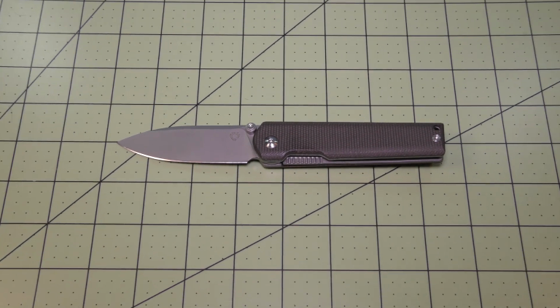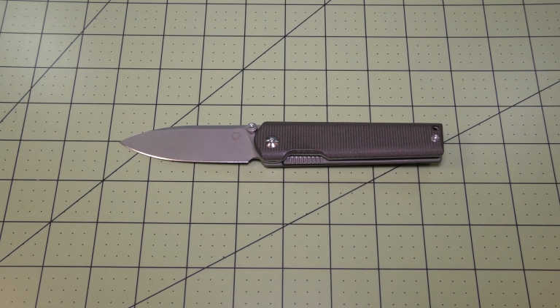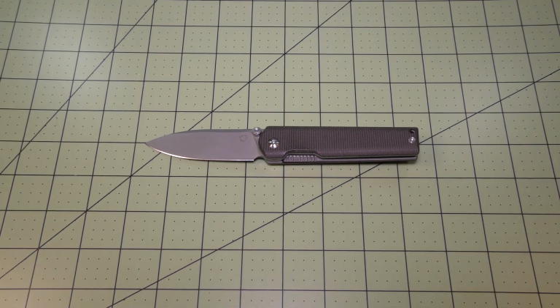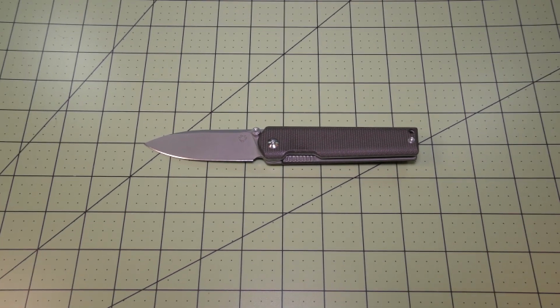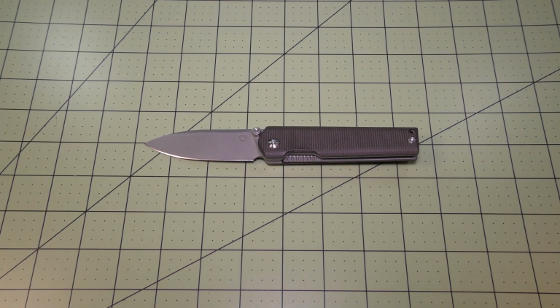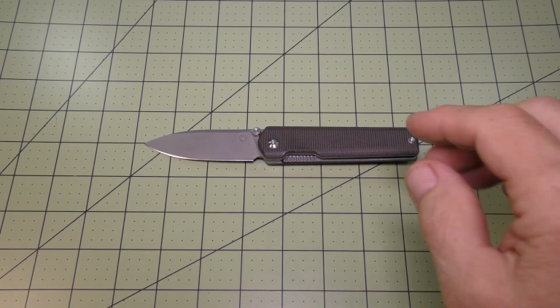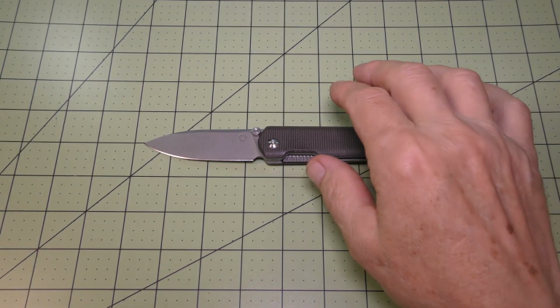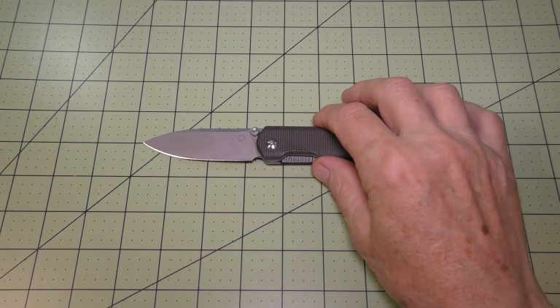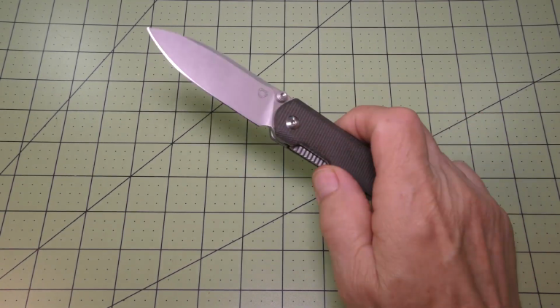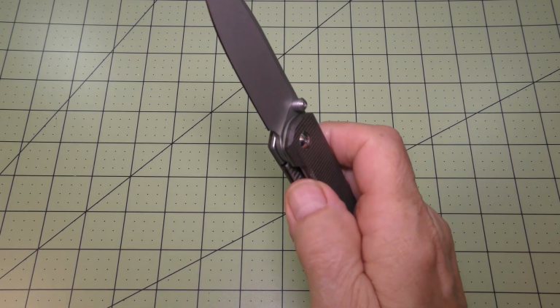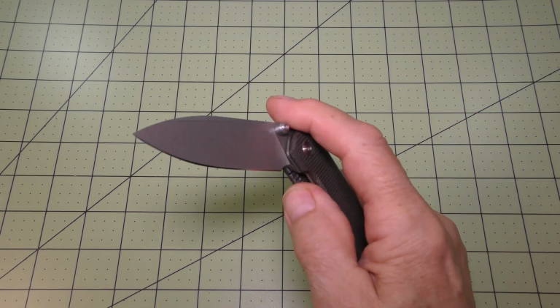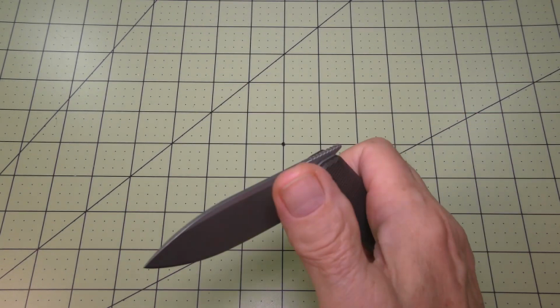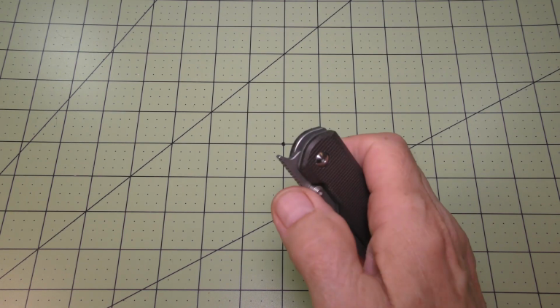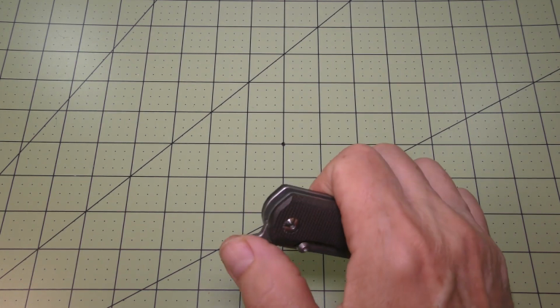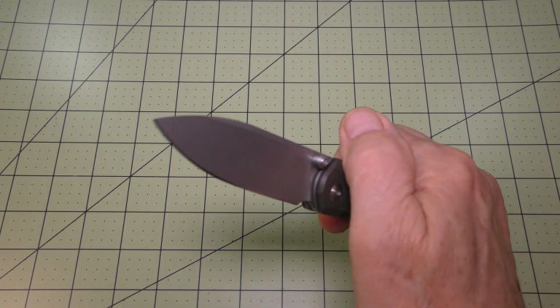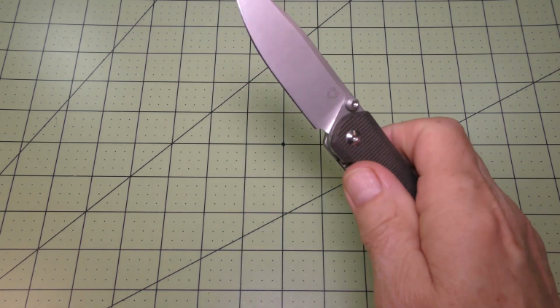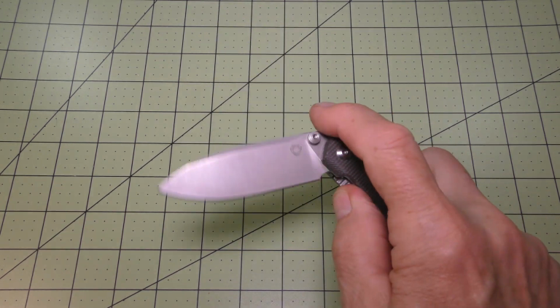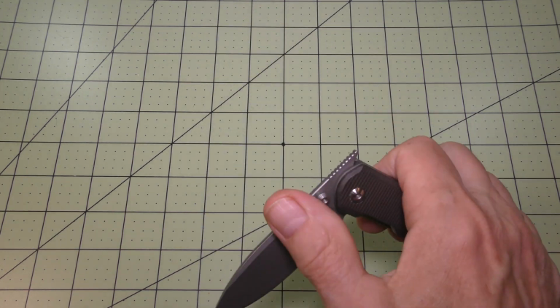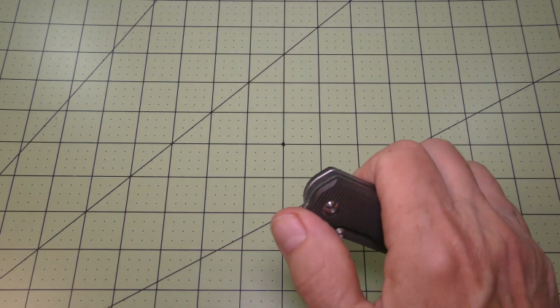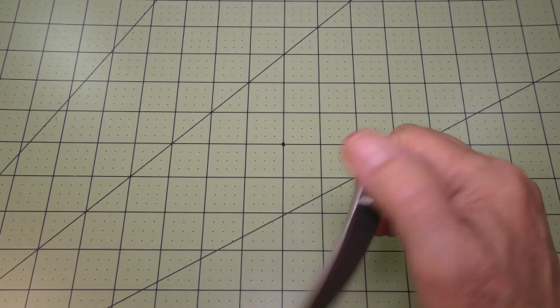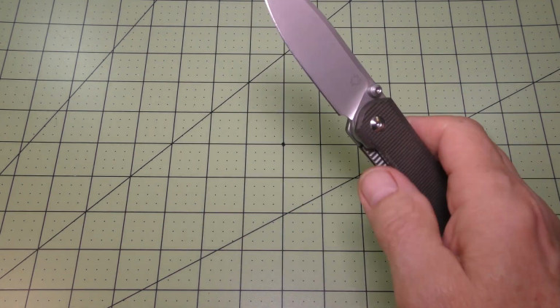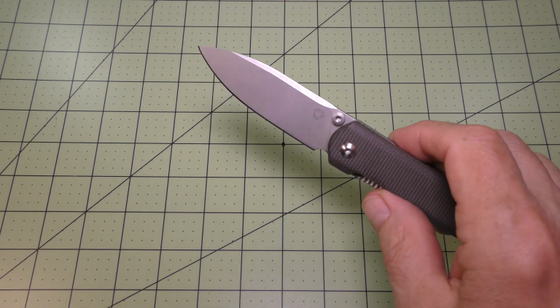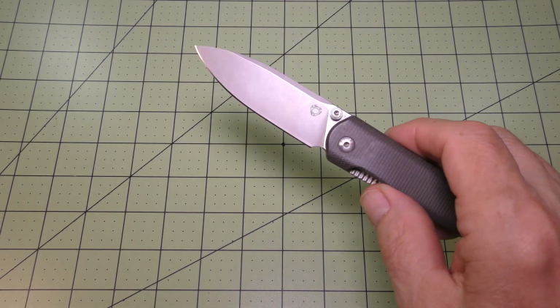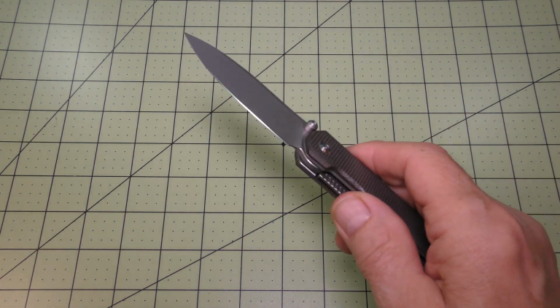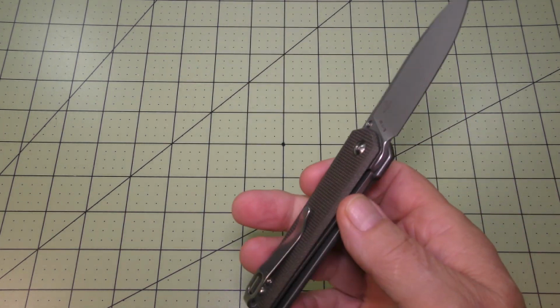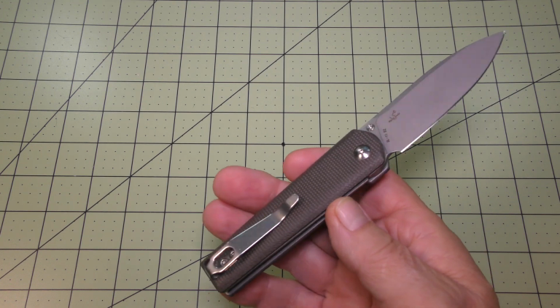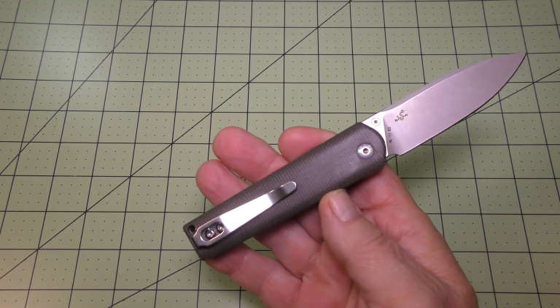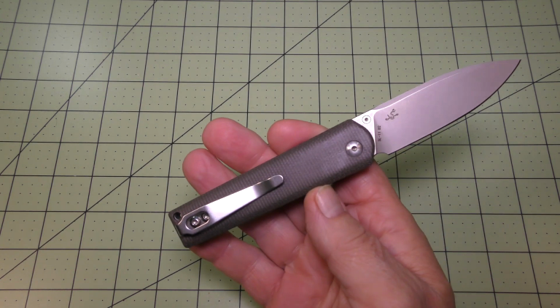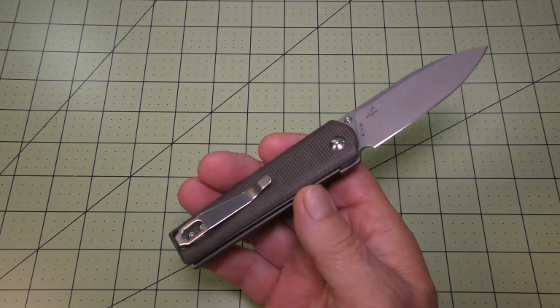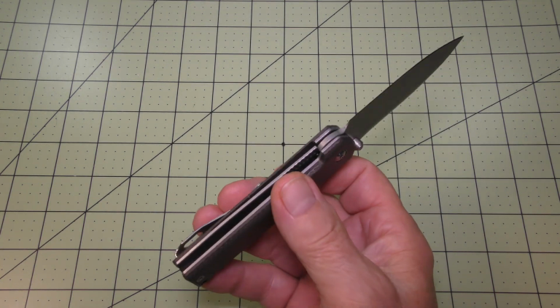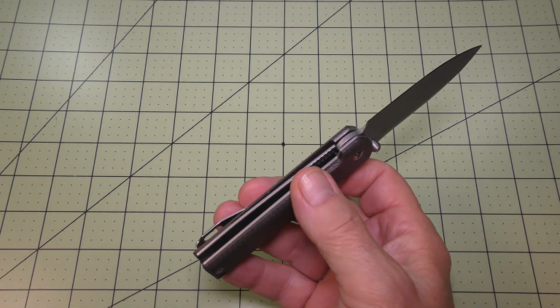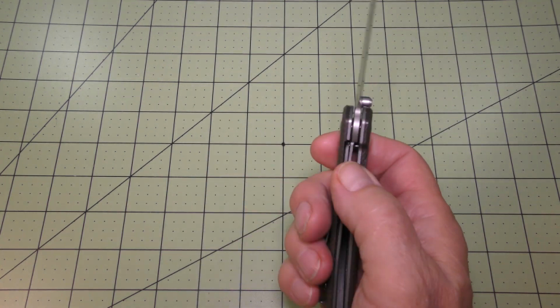I'm usually not a huge fan of front flipper knives, but this one here is just exceptional. It has a fidget factor of 10. It's really great.